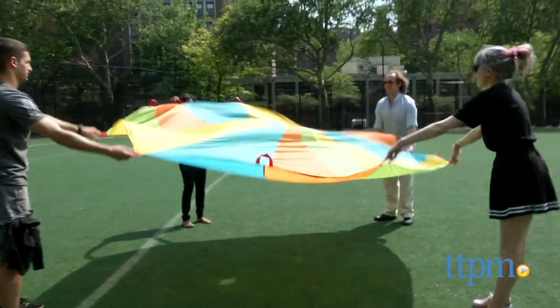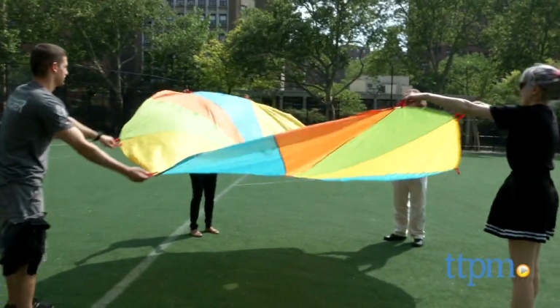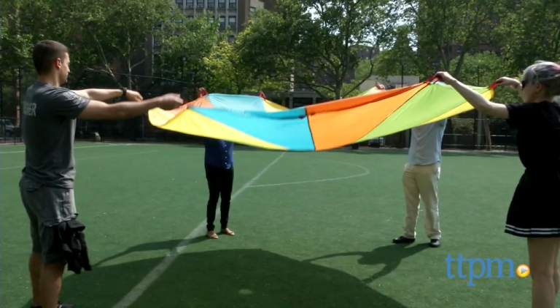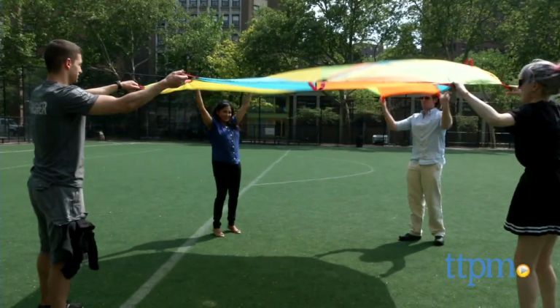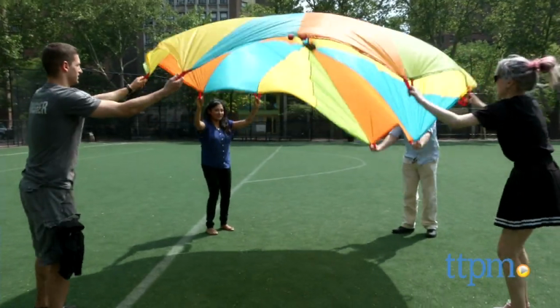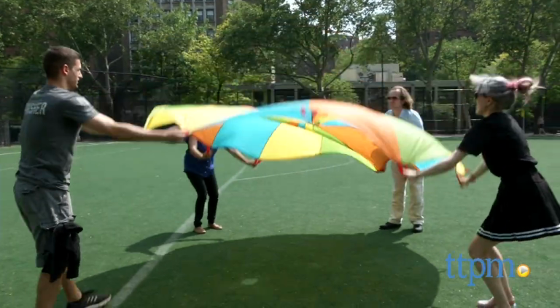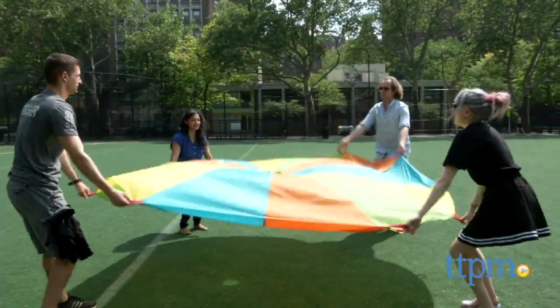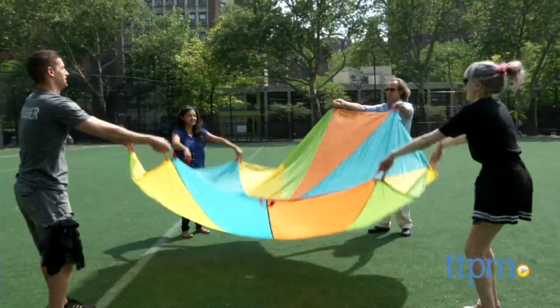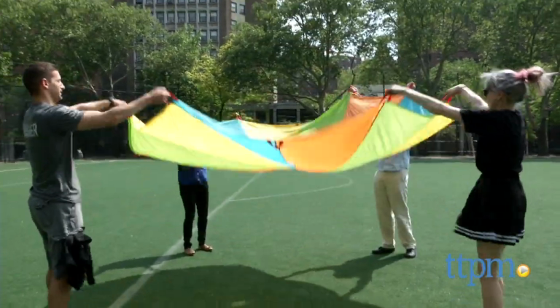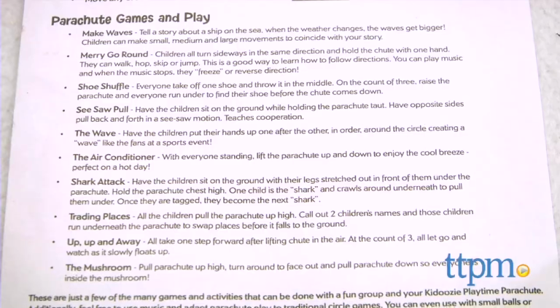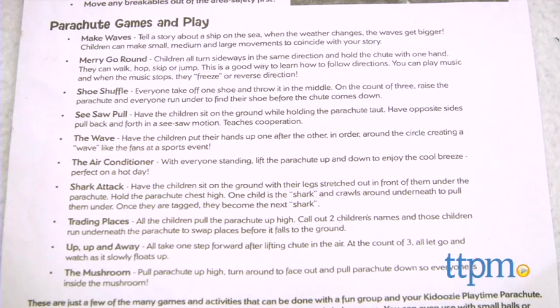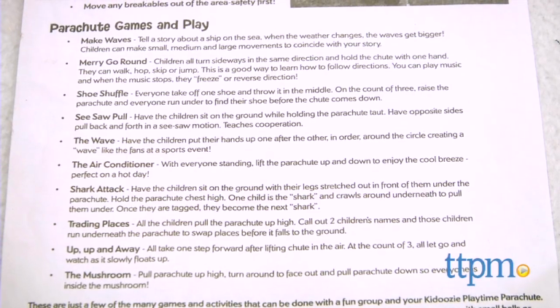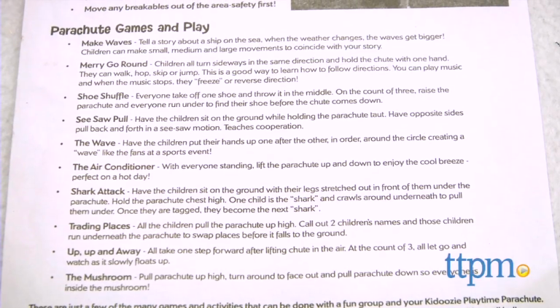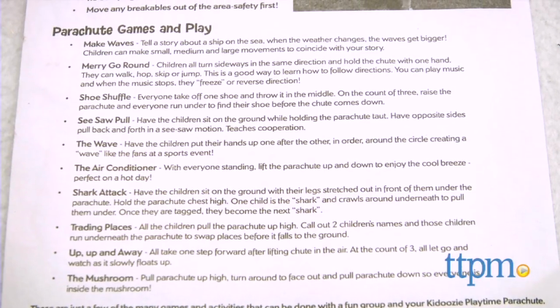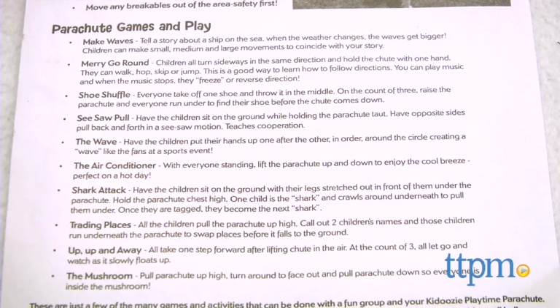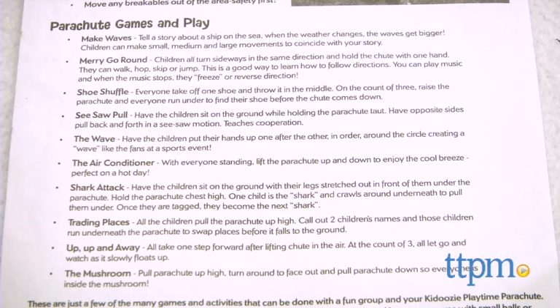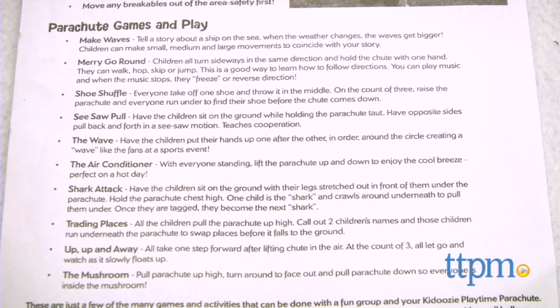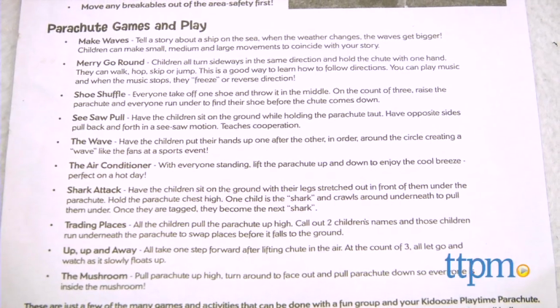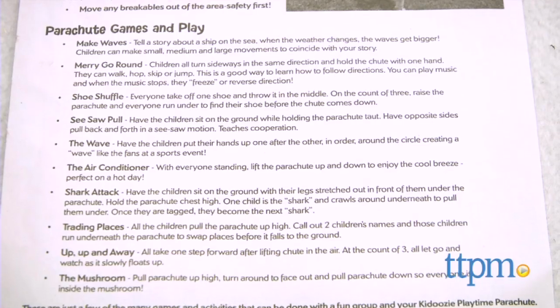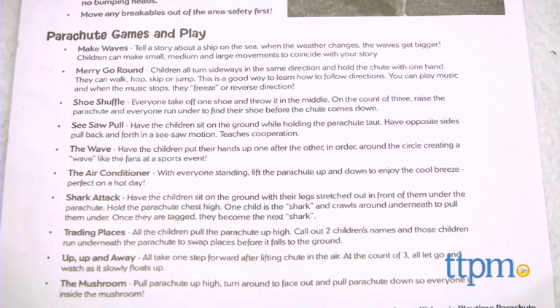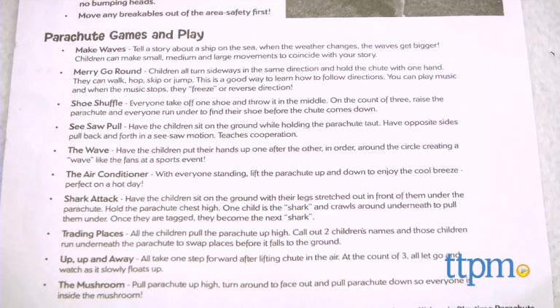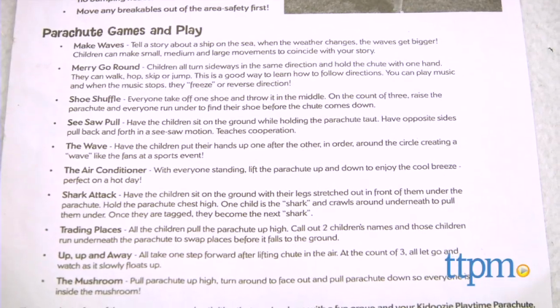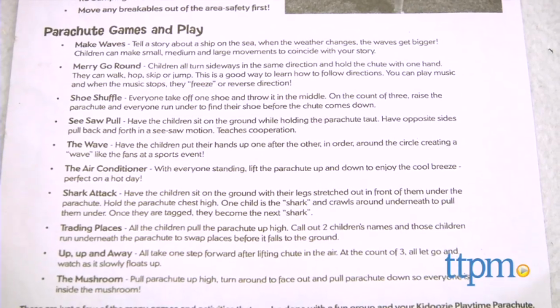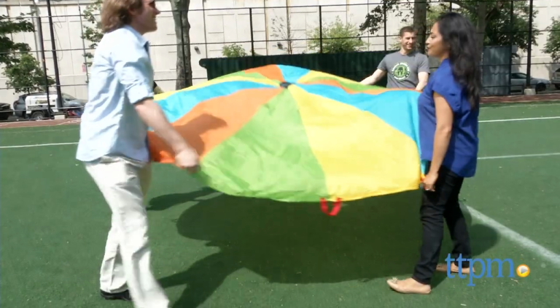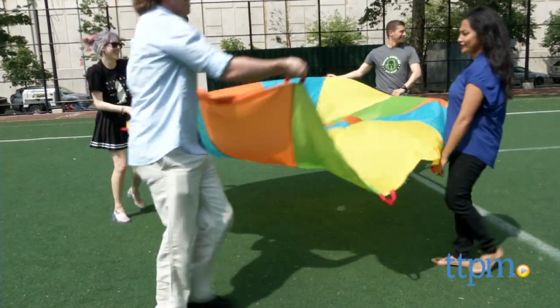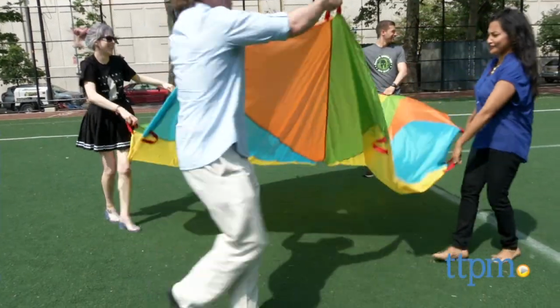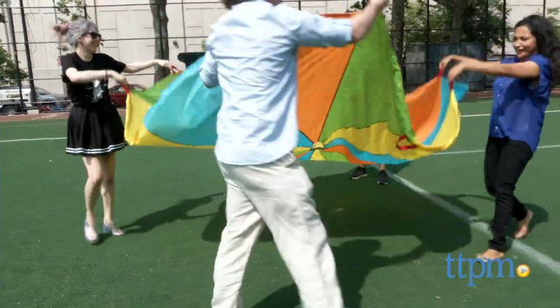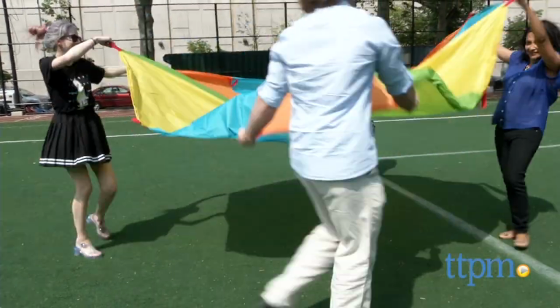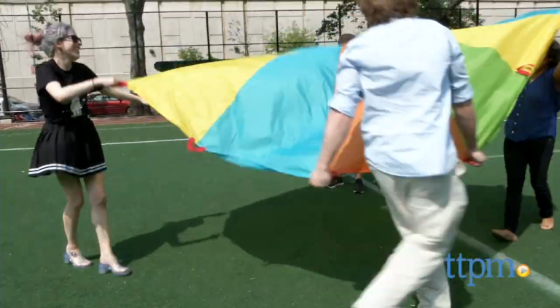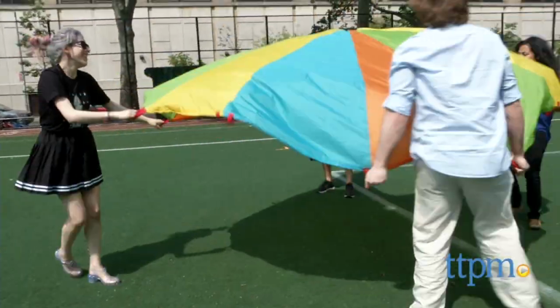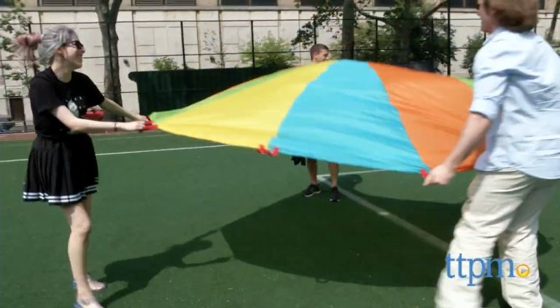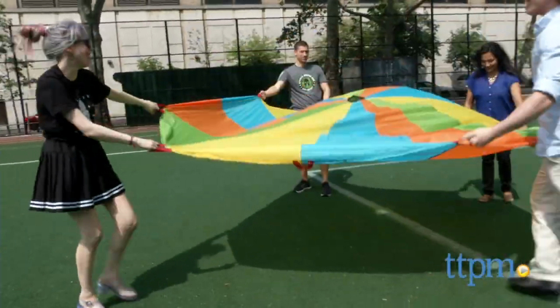An instruction sheet with 10 games and activities is also included. This sturdy nylon is lightweight and folds easily to store in the storage bag, which is also included.